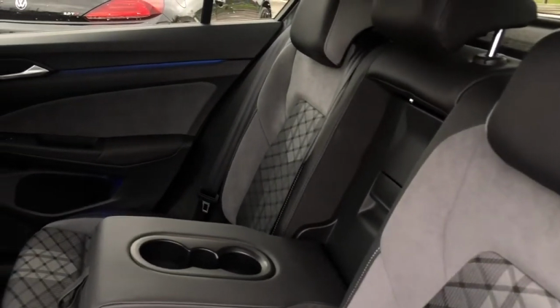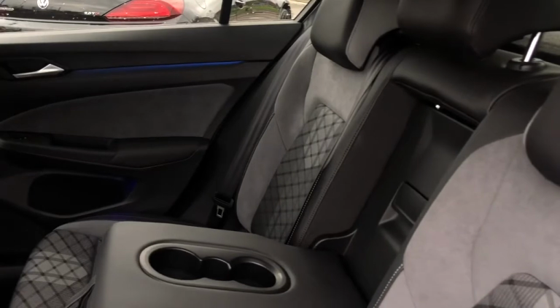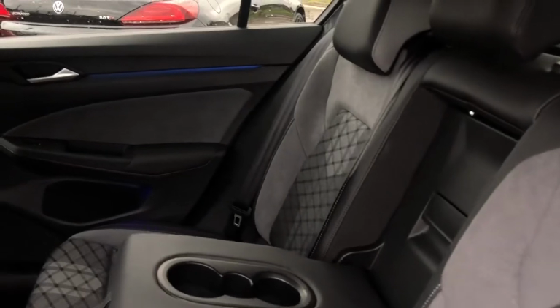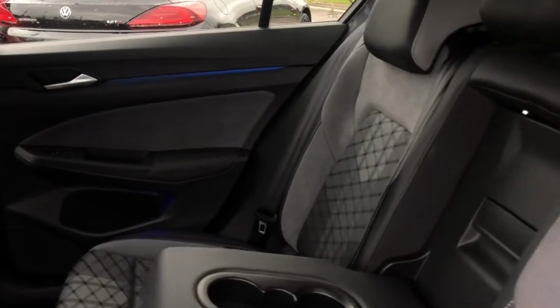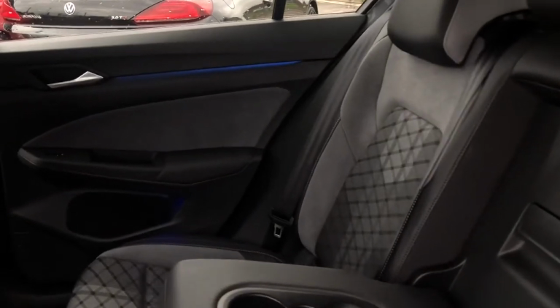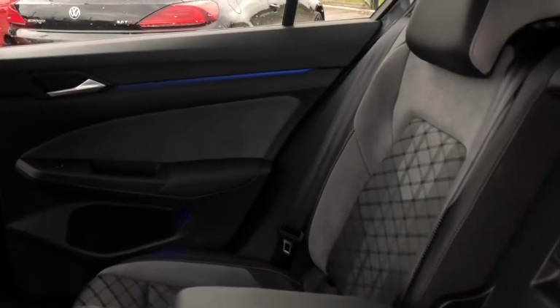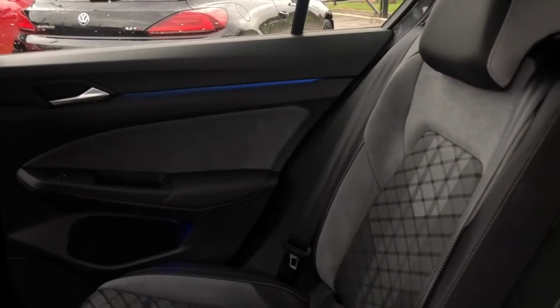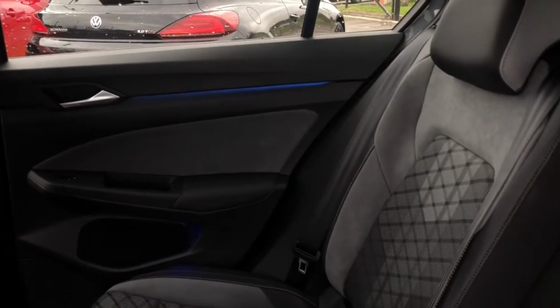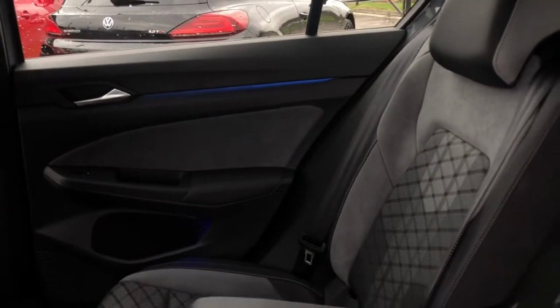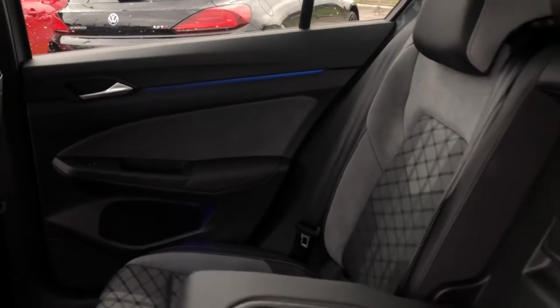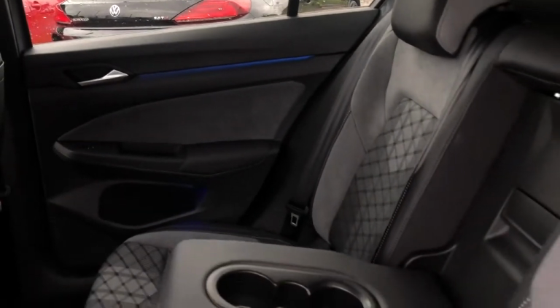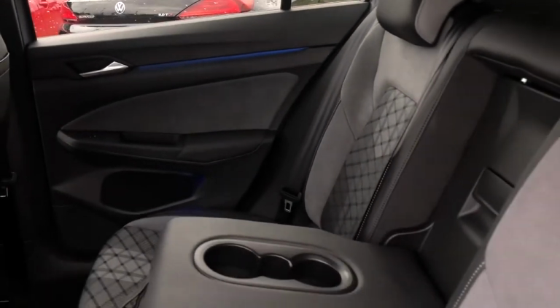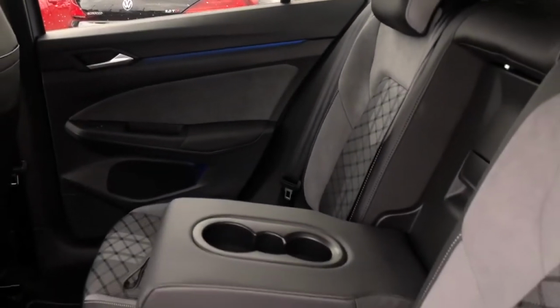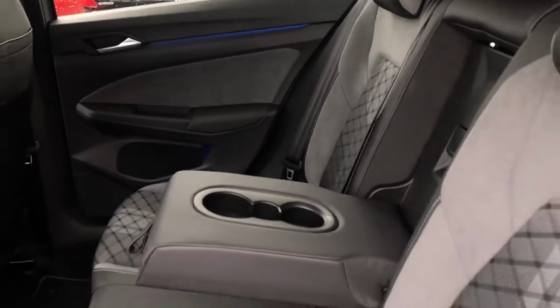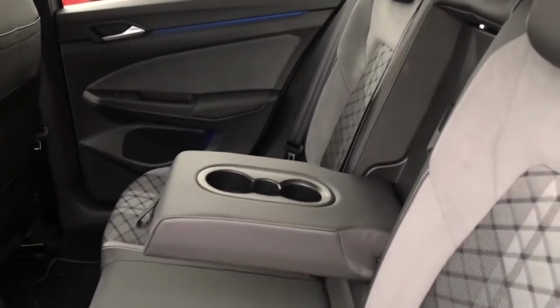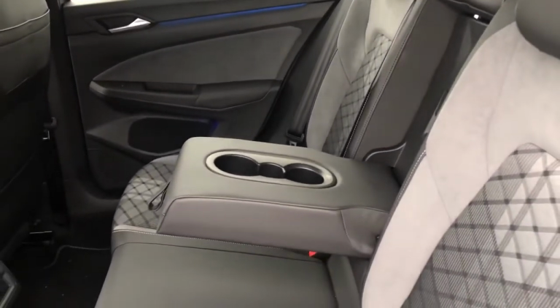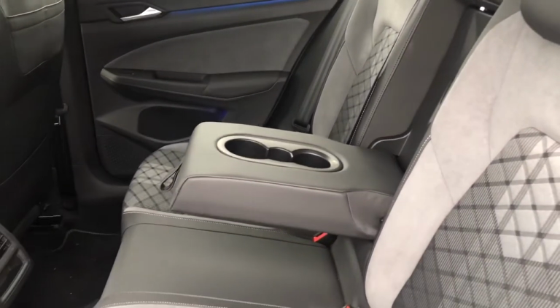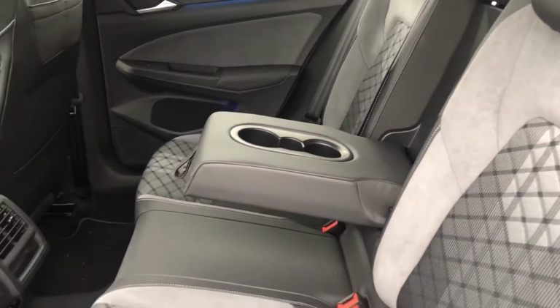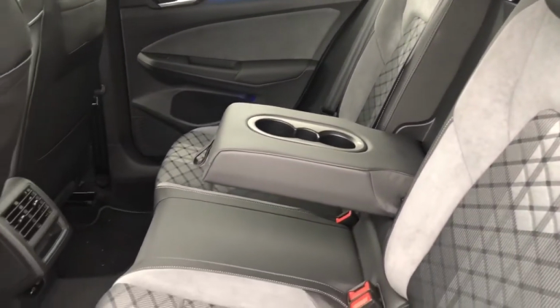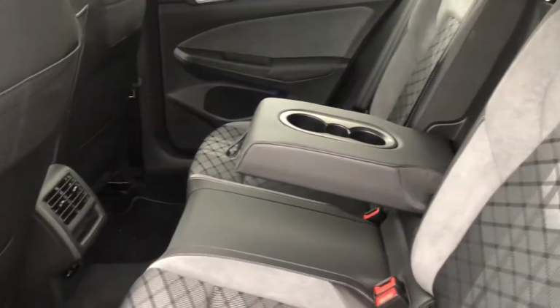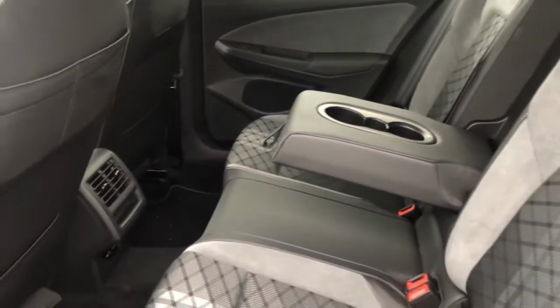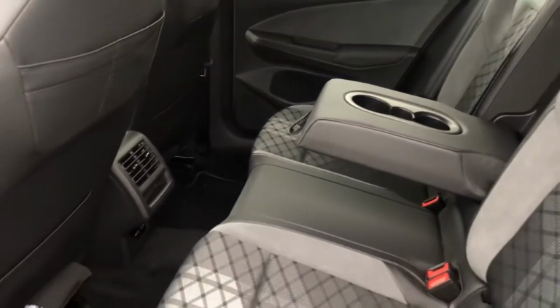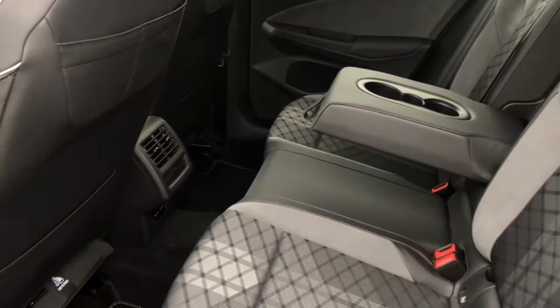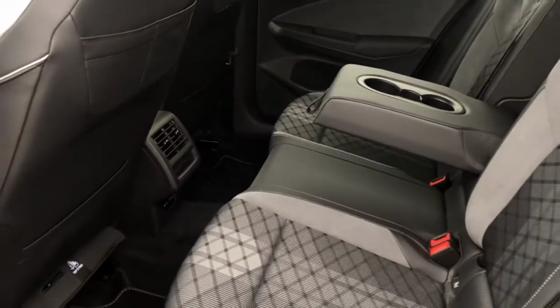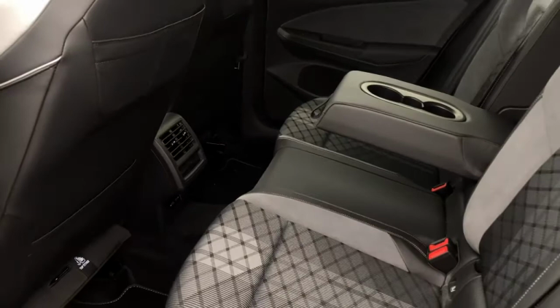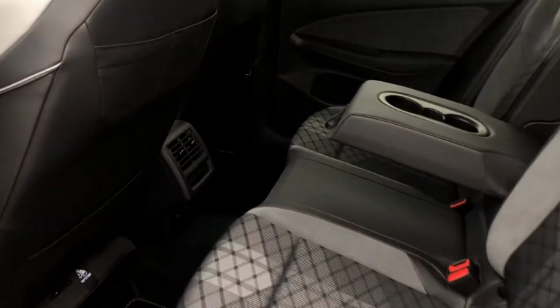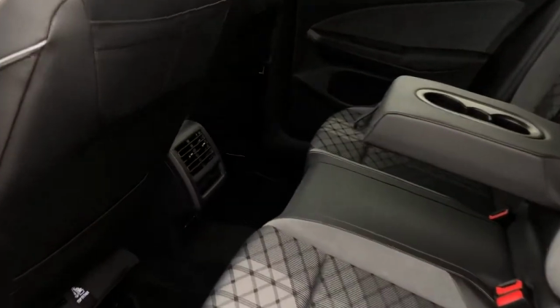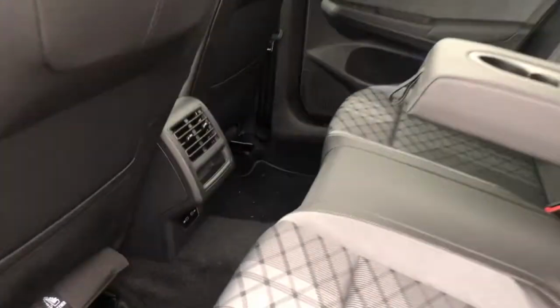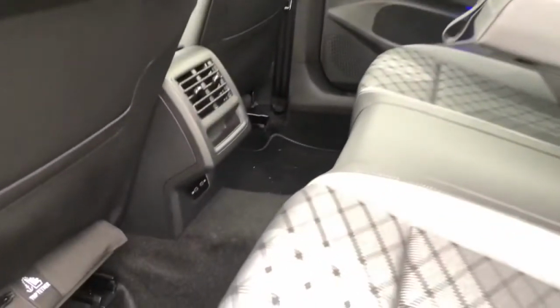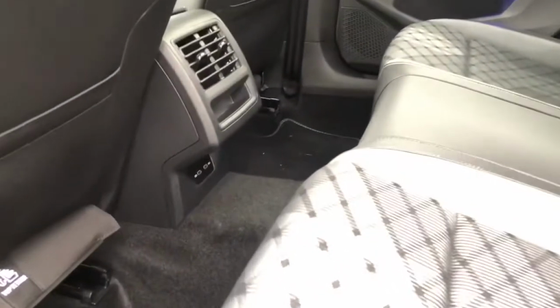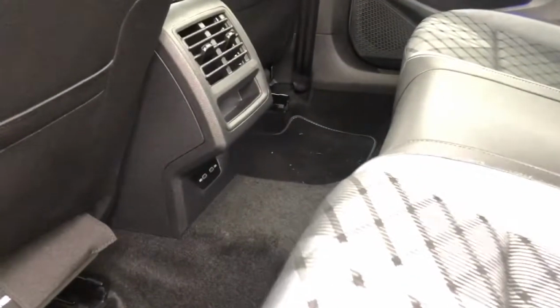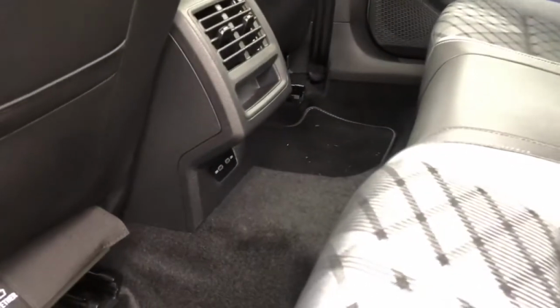You have part cloth and part art velour upholstering — it's both comfortable and stylish. You can also see ambient lighting in the doors. There's an armrest in the centre with two cup holders for additional comfort, and rear passengers also have access to charging their own devices from the back.